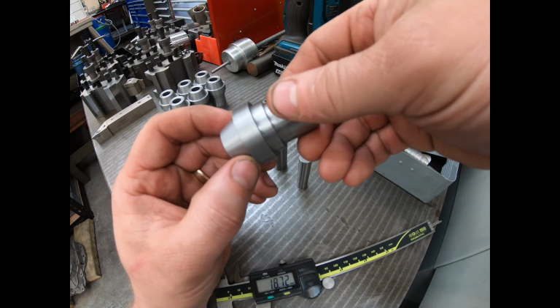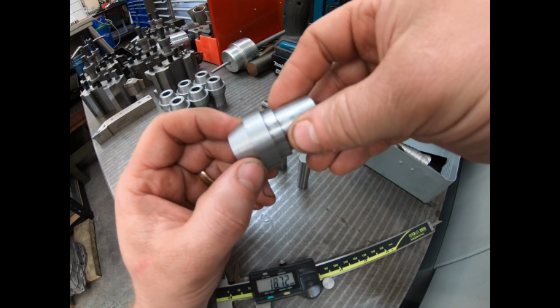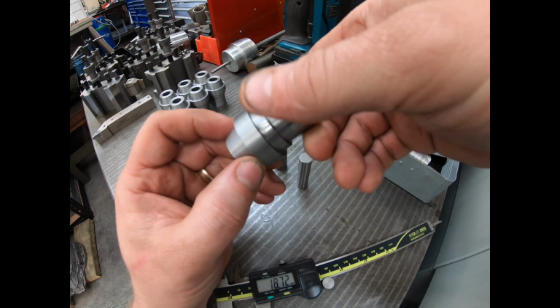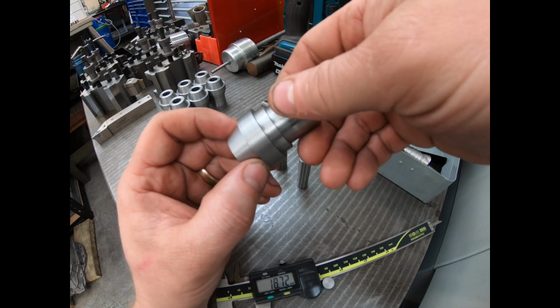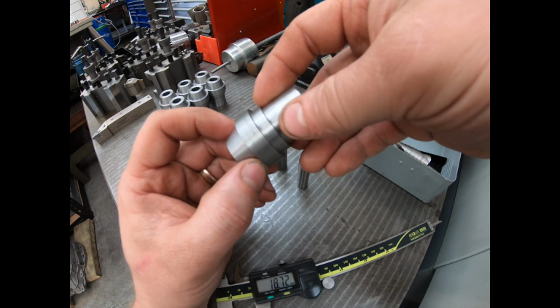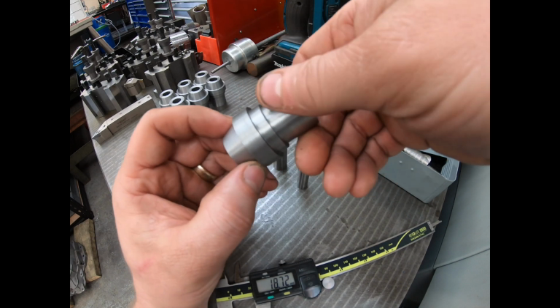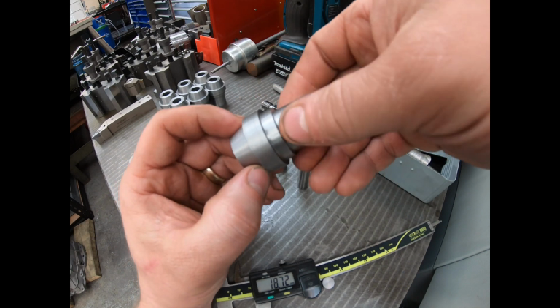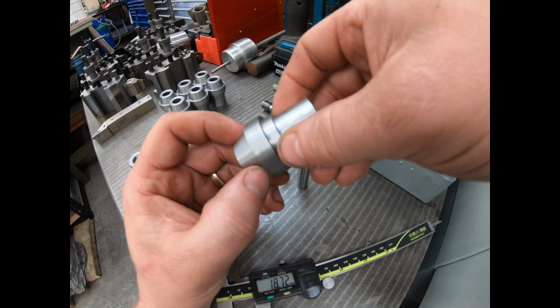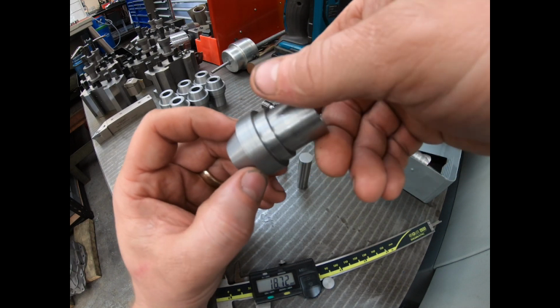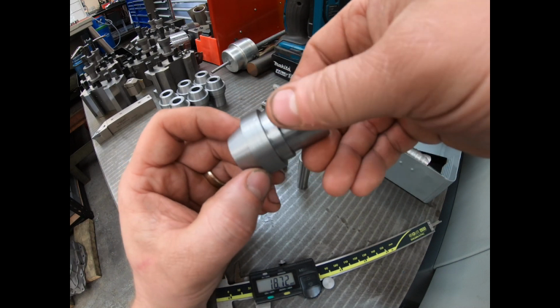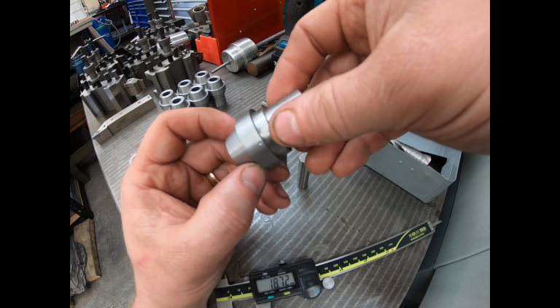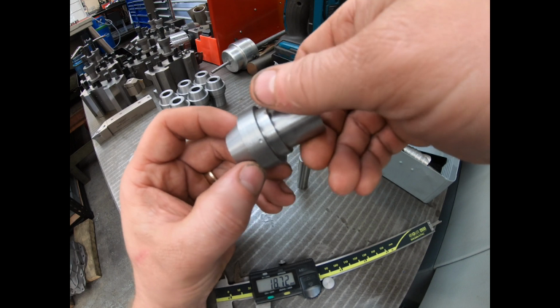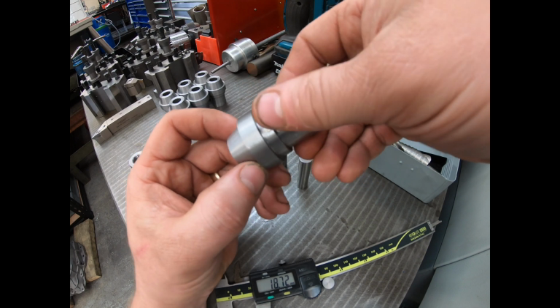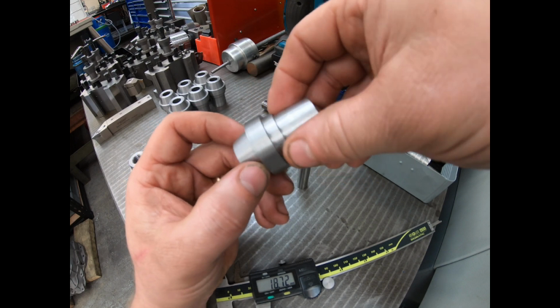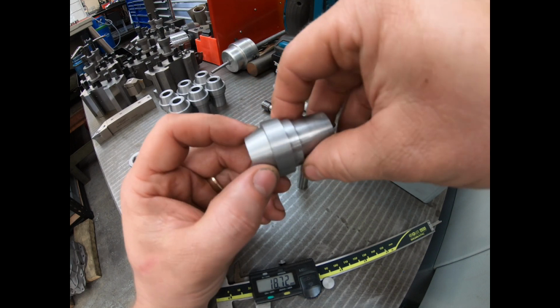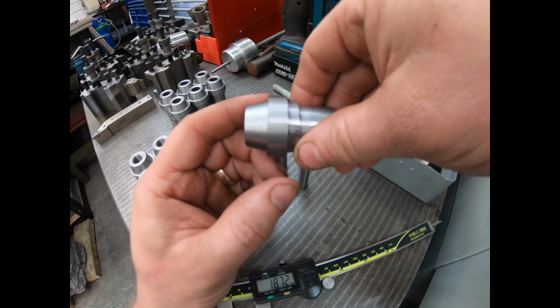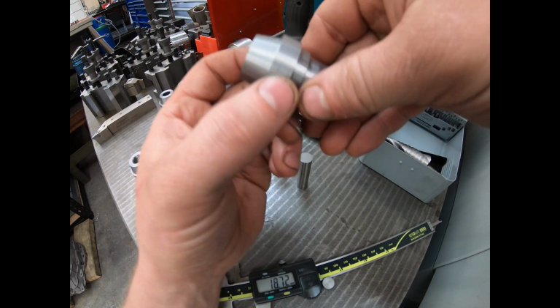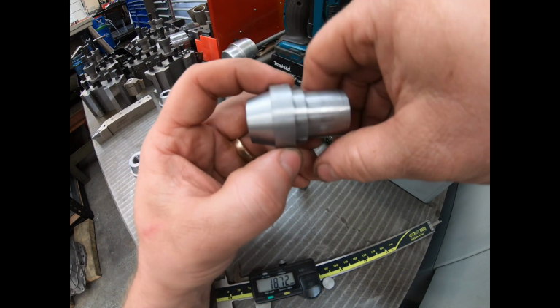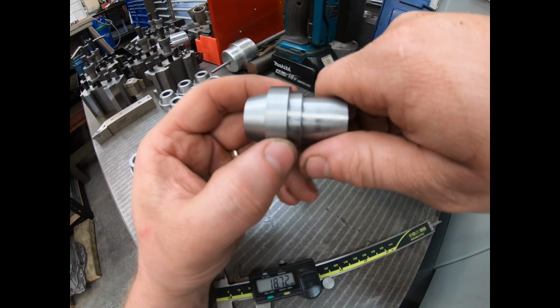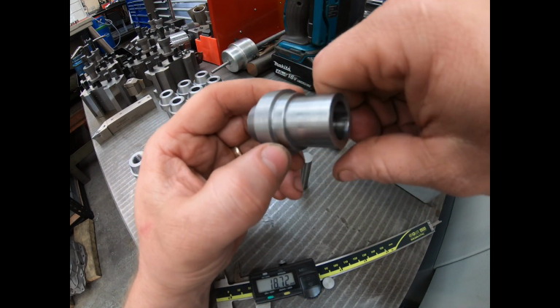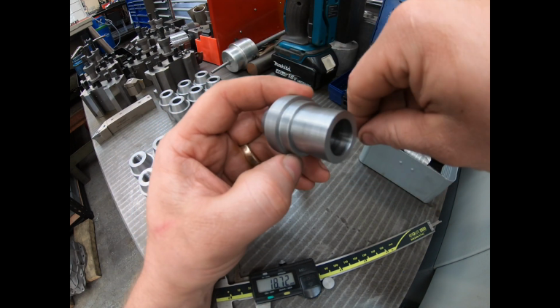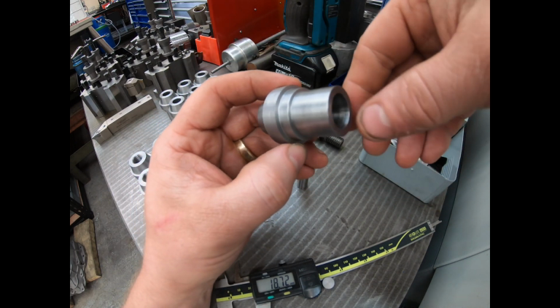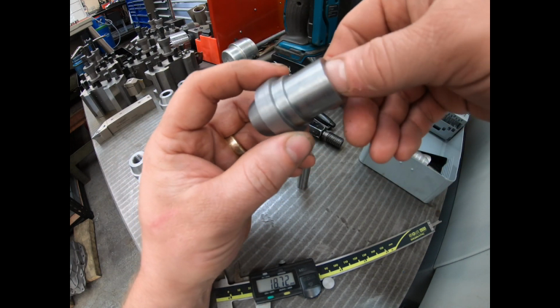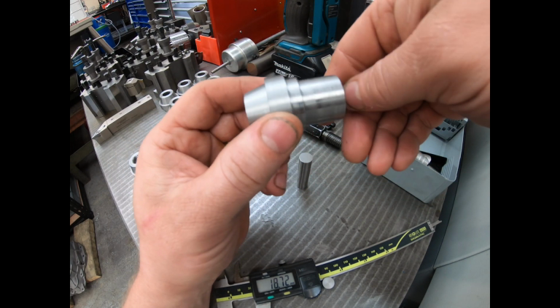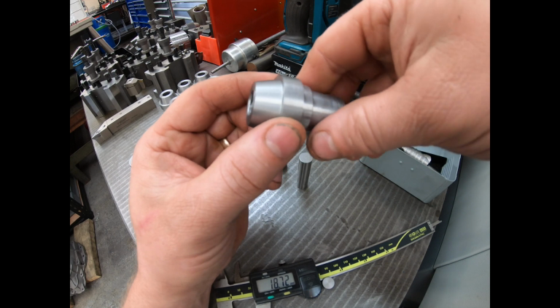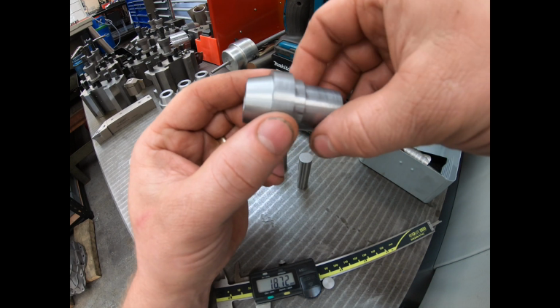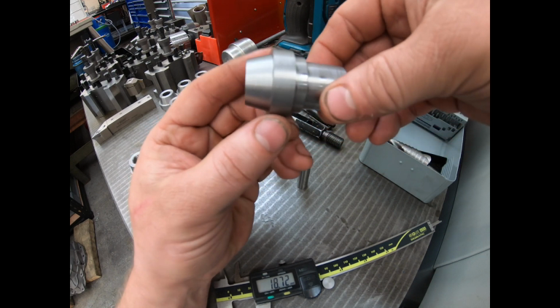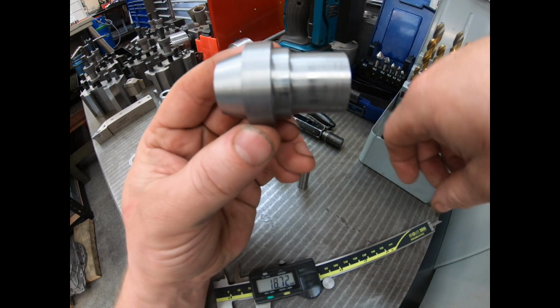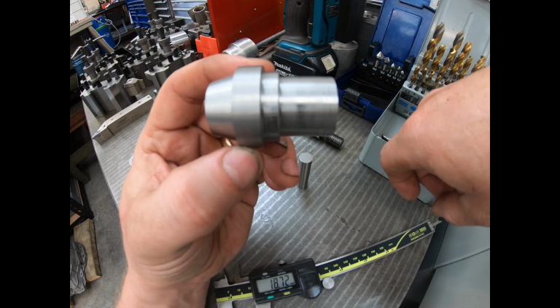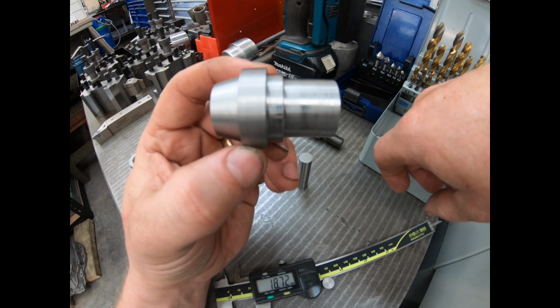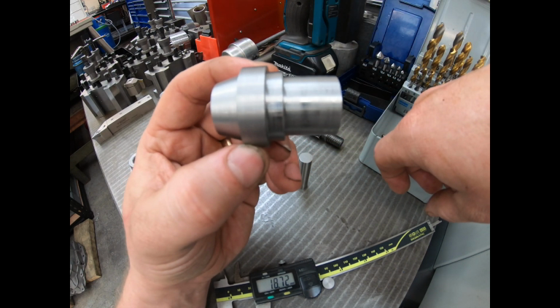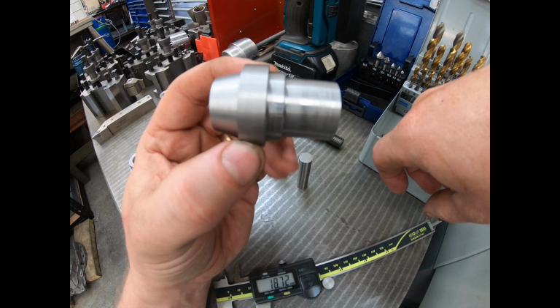I've got my lathe now, that you're going to see a video of — or would have already seen a video of — which is a Hyundai Quick Turn 15 we've just bought. We're just in the process of getting that commissioned. So here's the profile part we turned on the lathe.